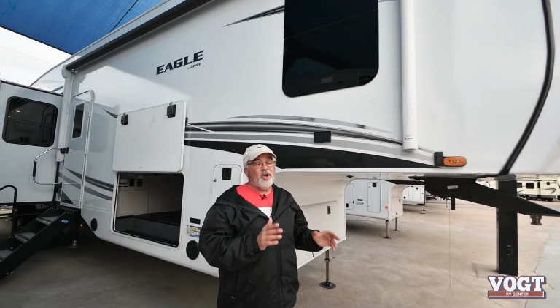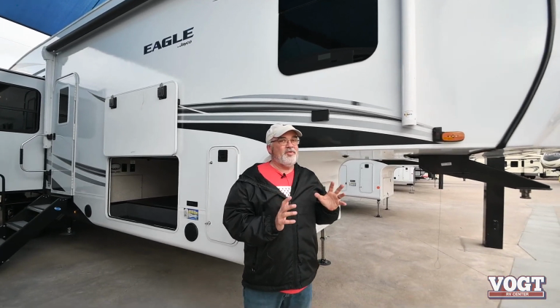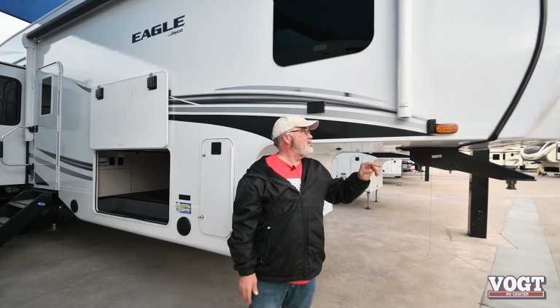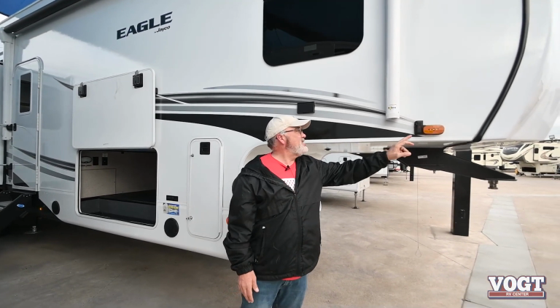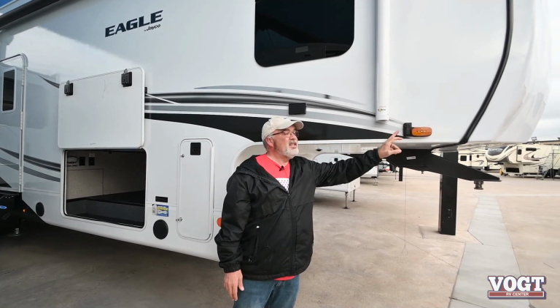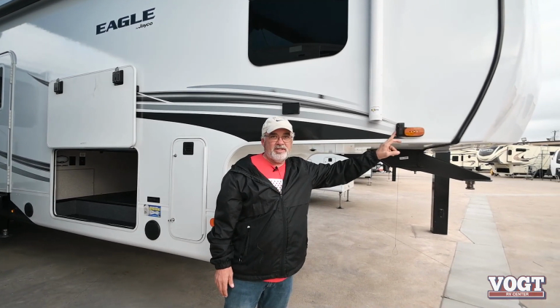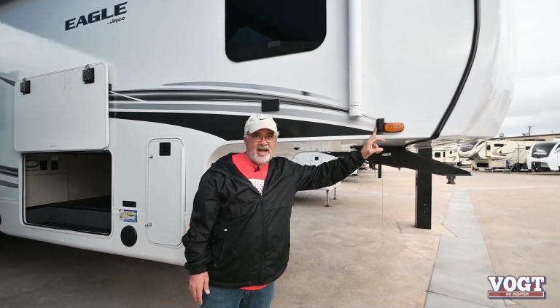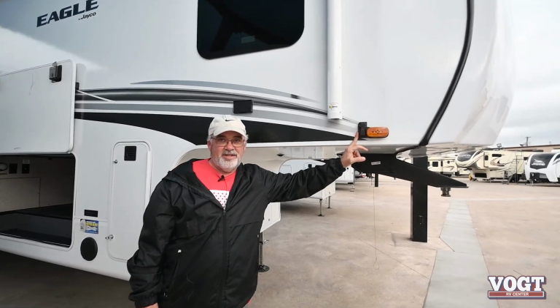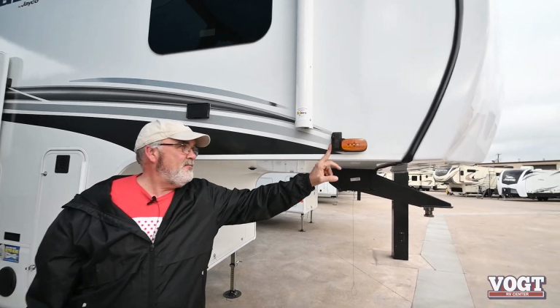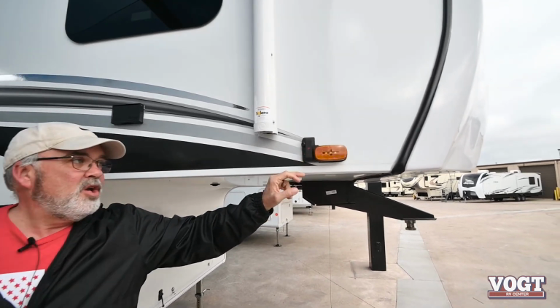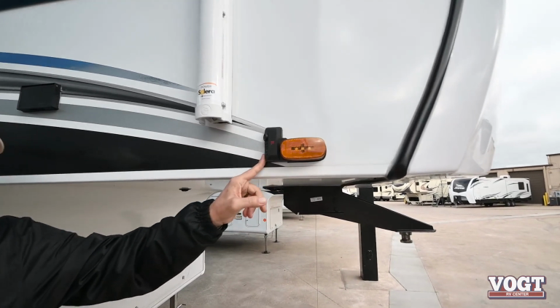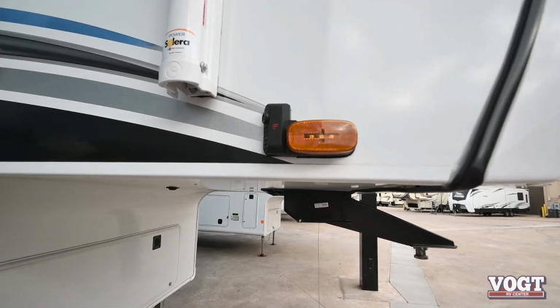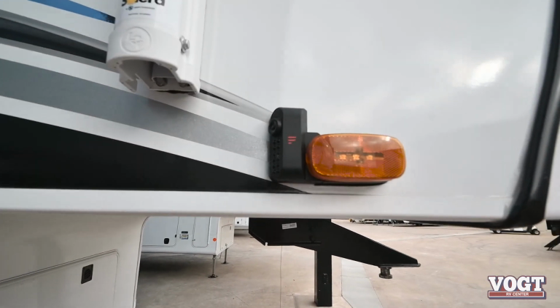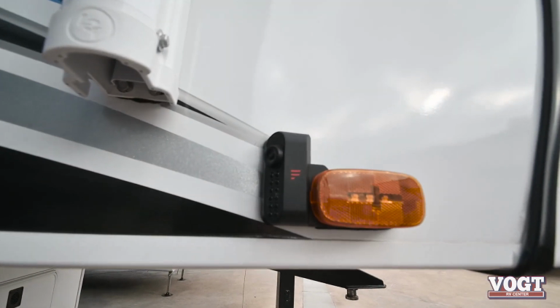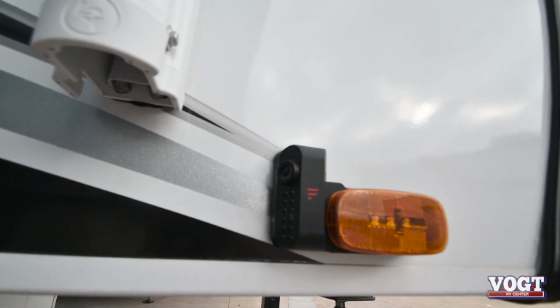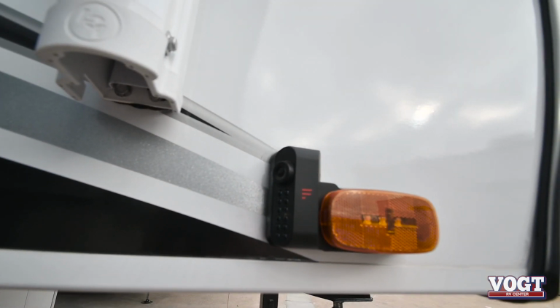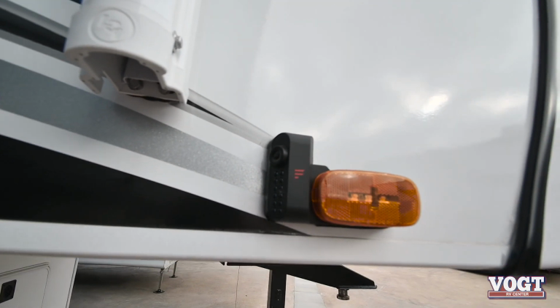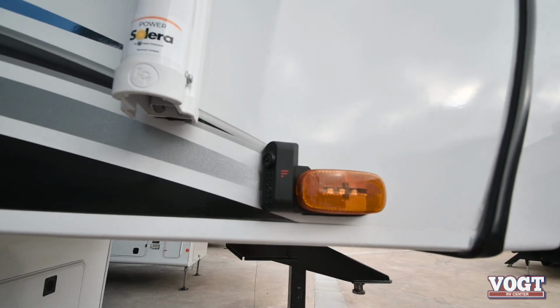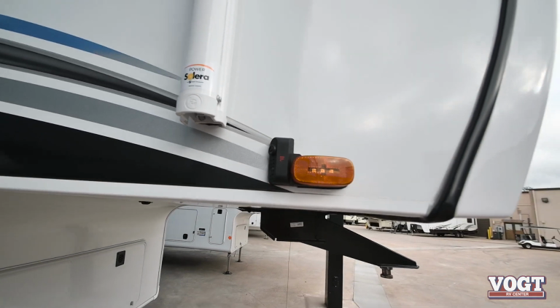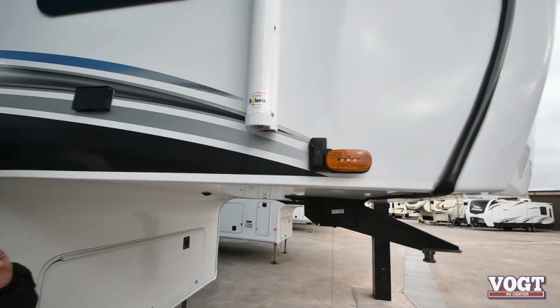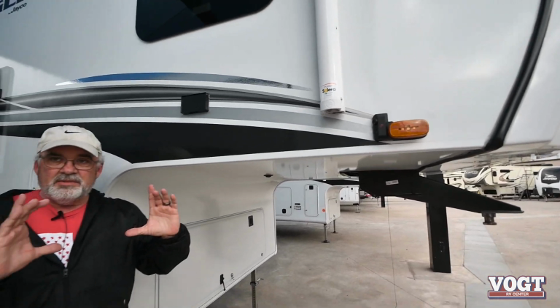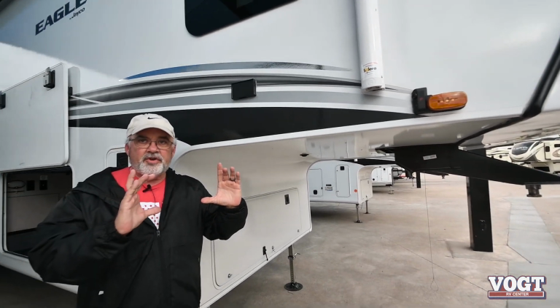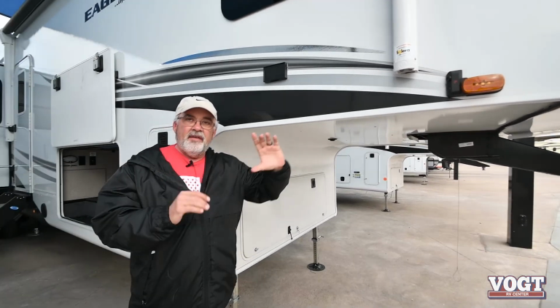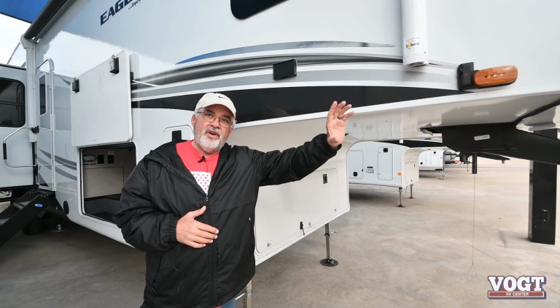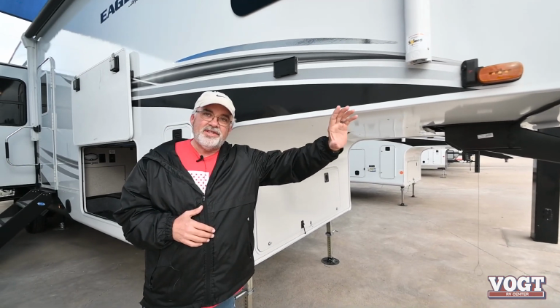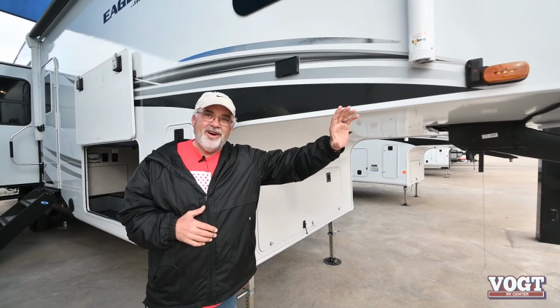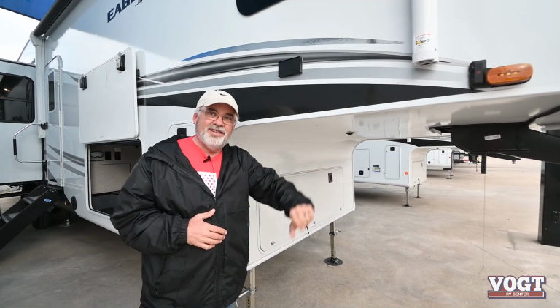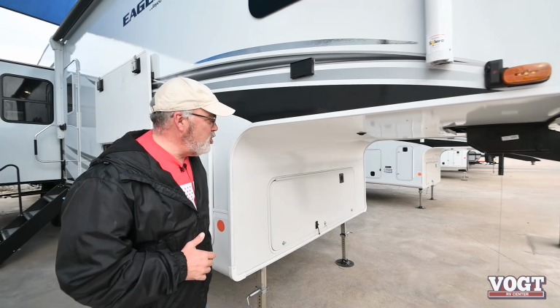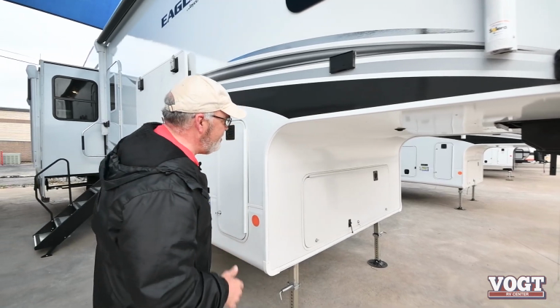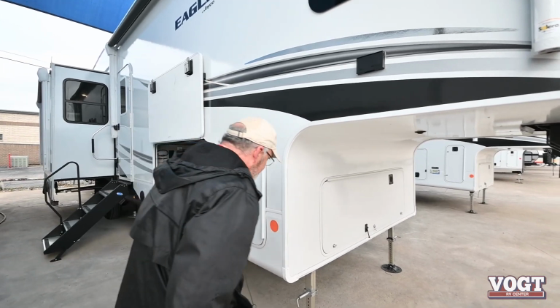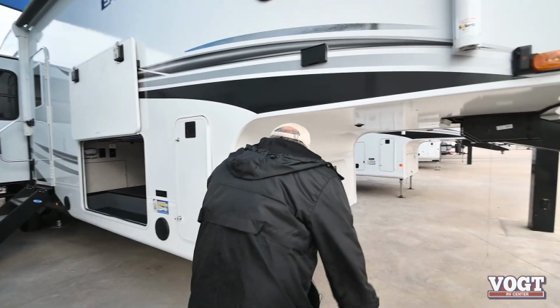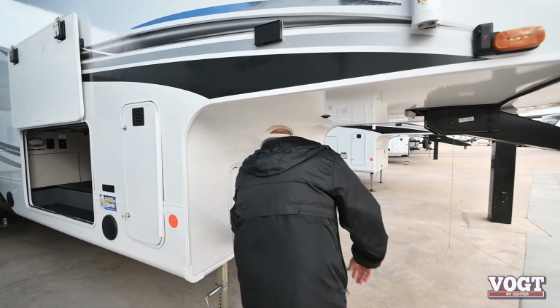One of the coolest features about this is the new side cameras. You've heard of backup cameras, but we've got side cameras now. That's all Bluetooth to a small screen that'll fit on the dash of your truck — super safety.